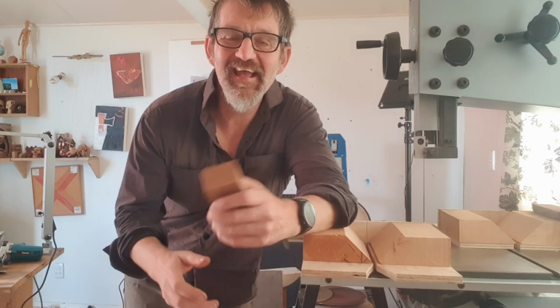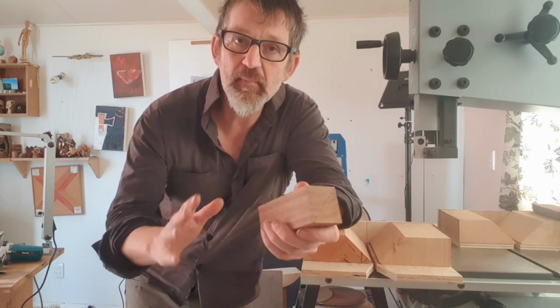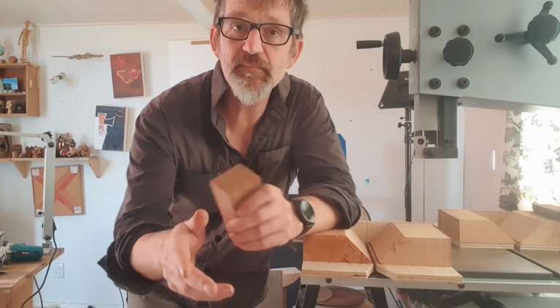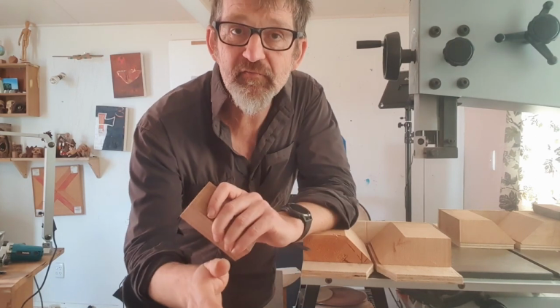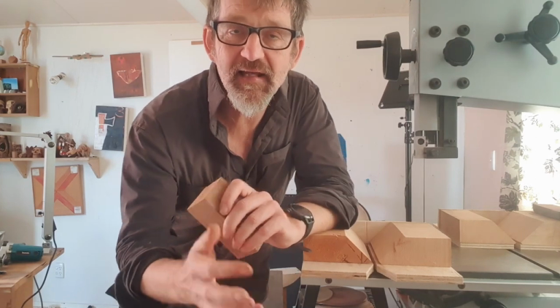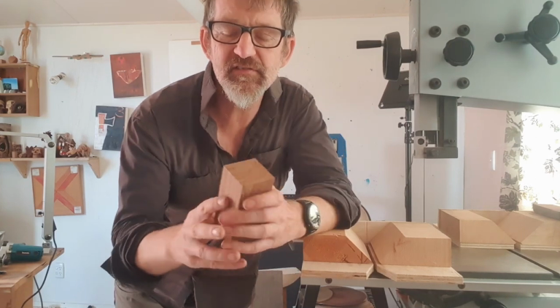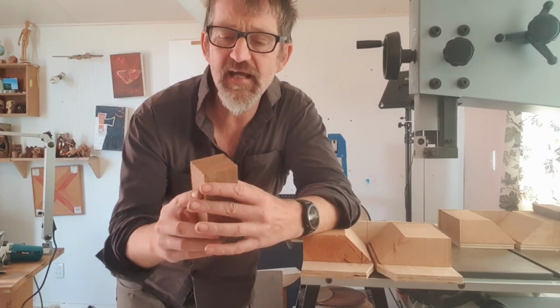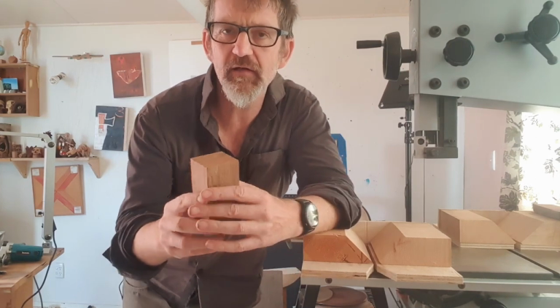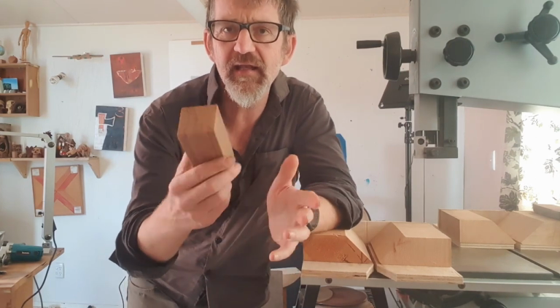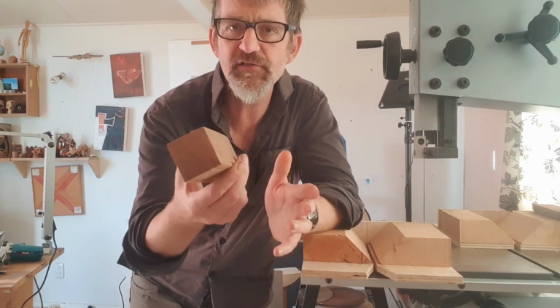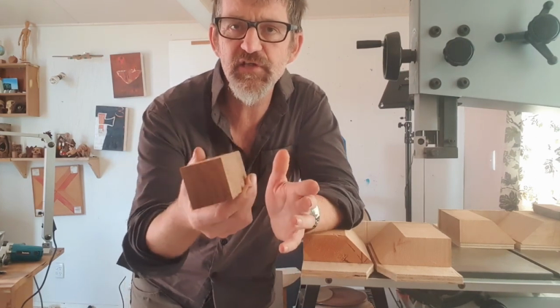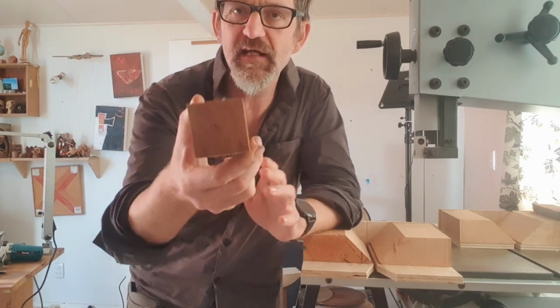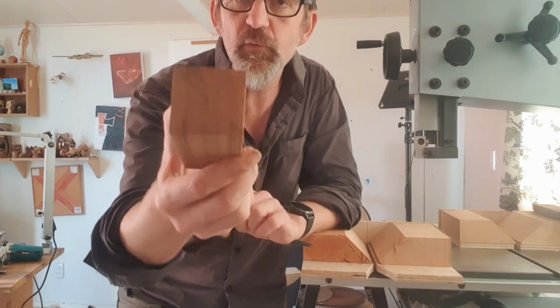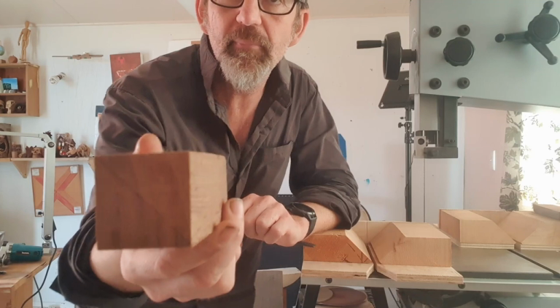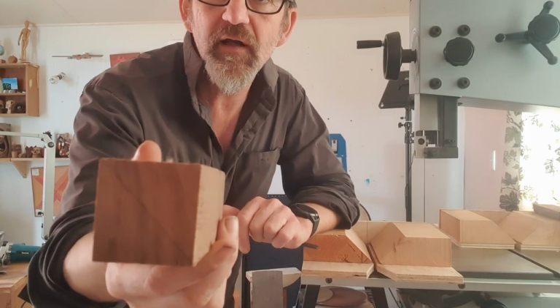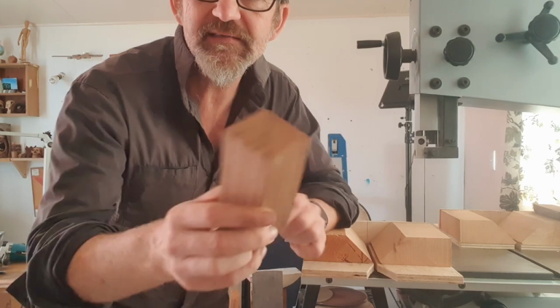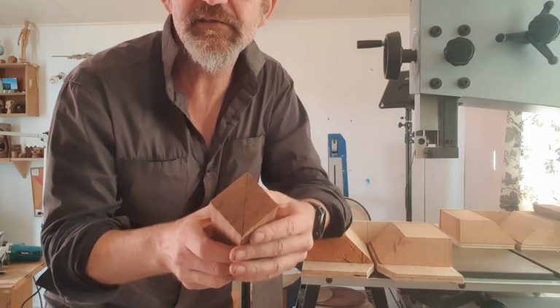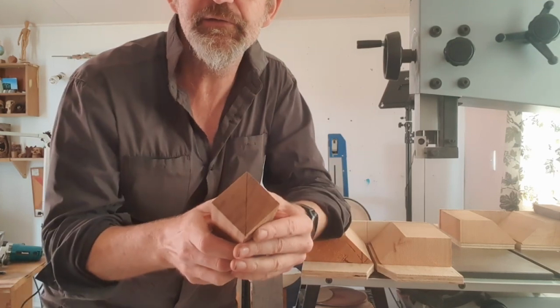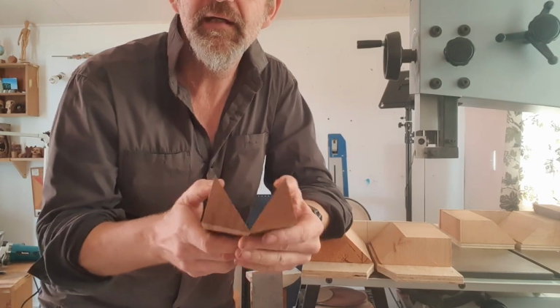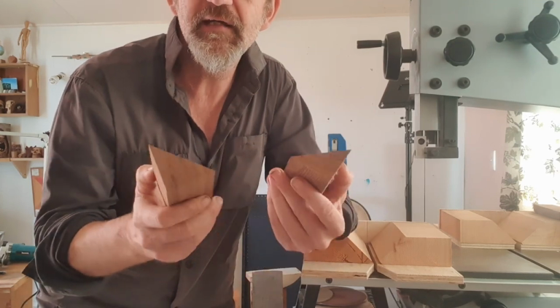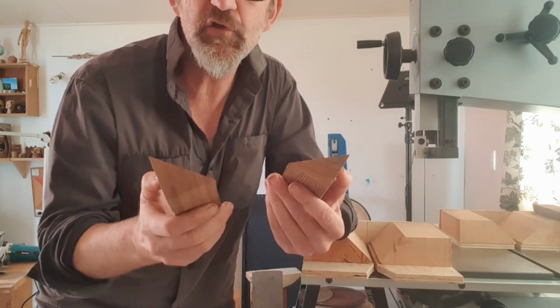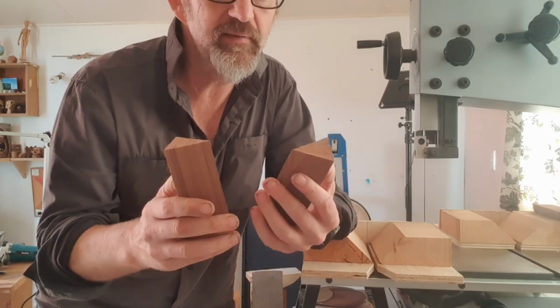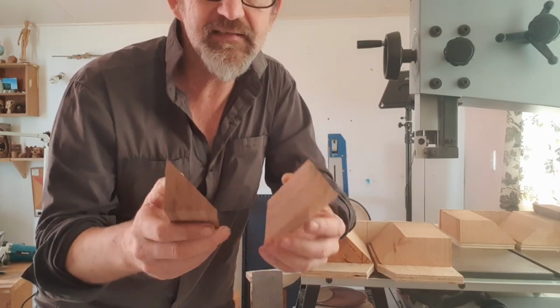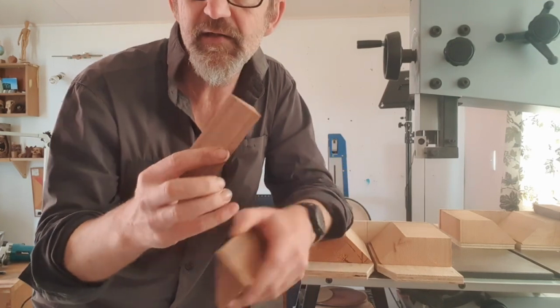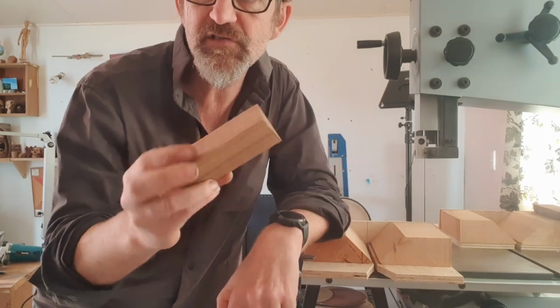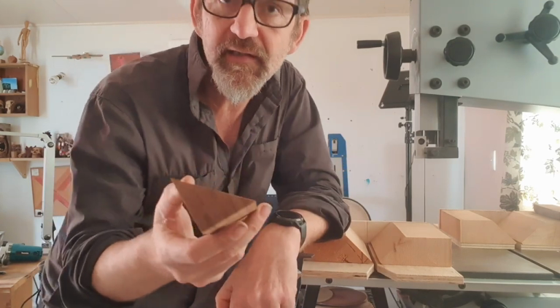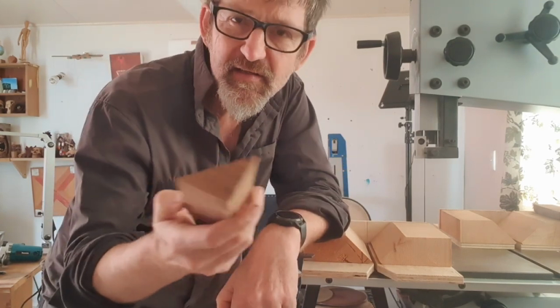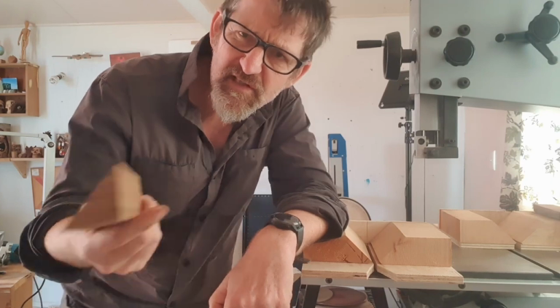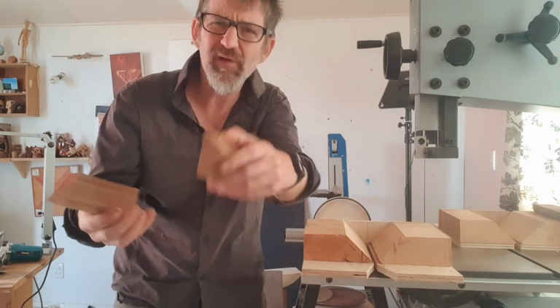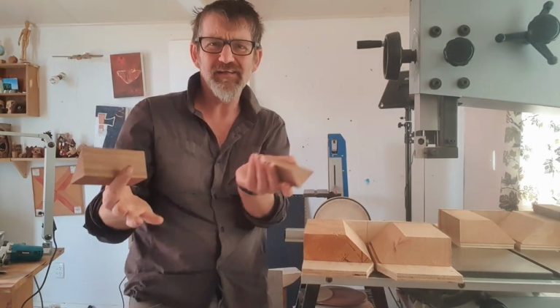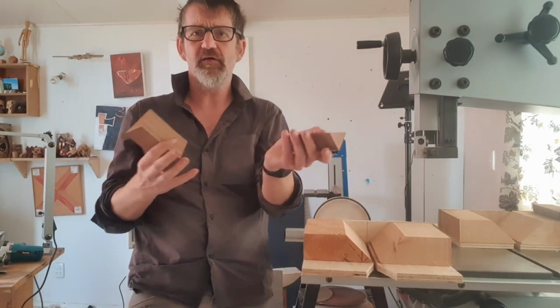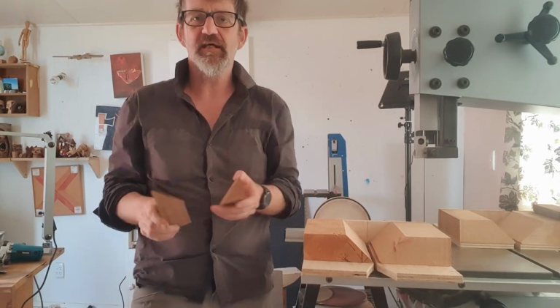G'day people, it's Matt here from Matt Carves. Today we're going to look at how to change a square block into two triangle bits. It's used a lot in carving, especially whittling and all that kind of stuff.